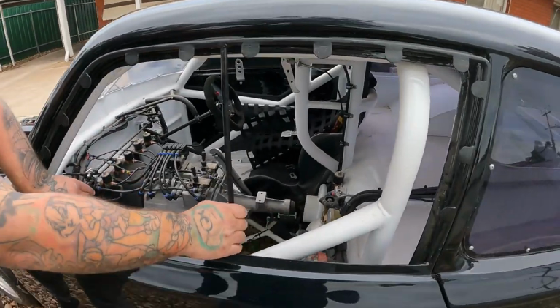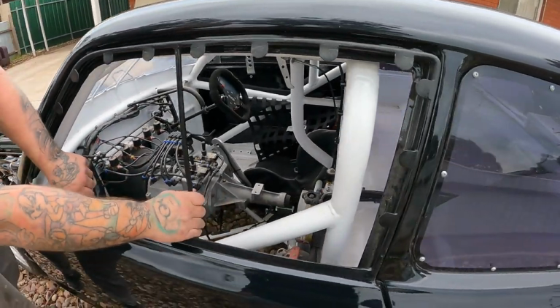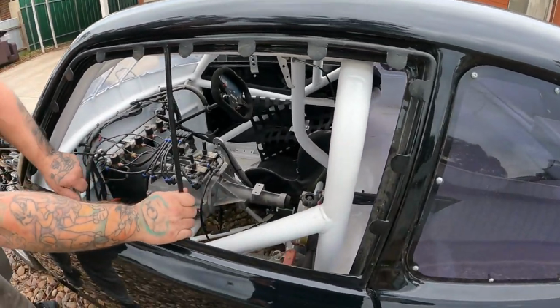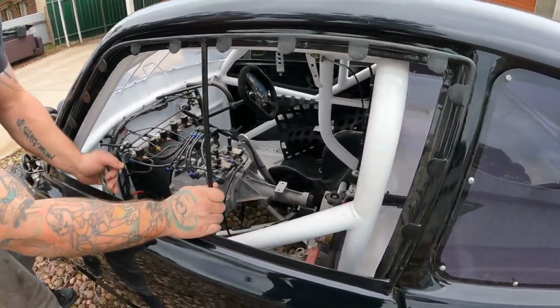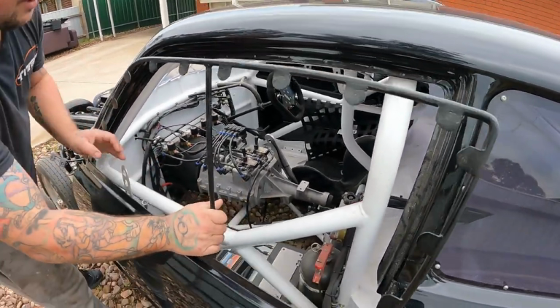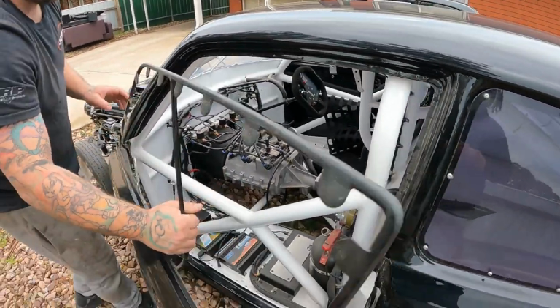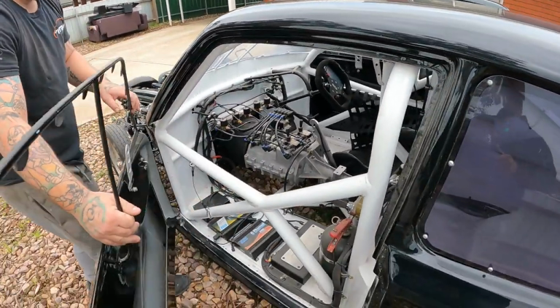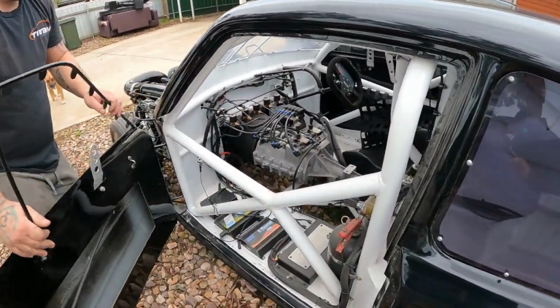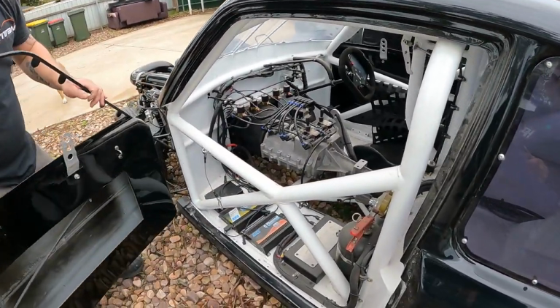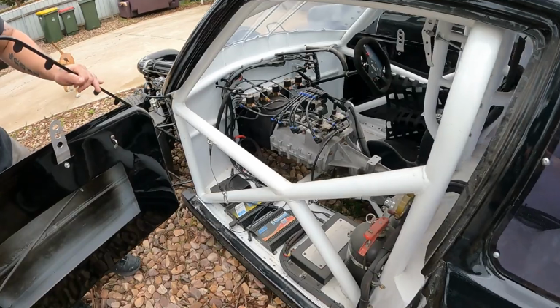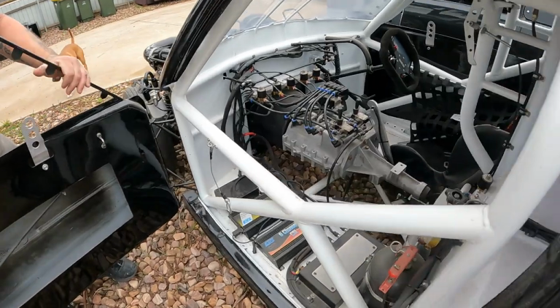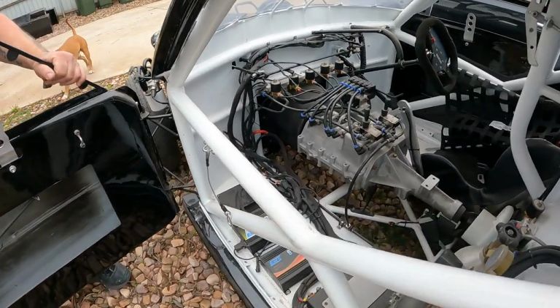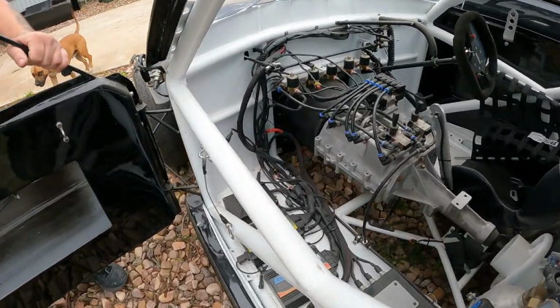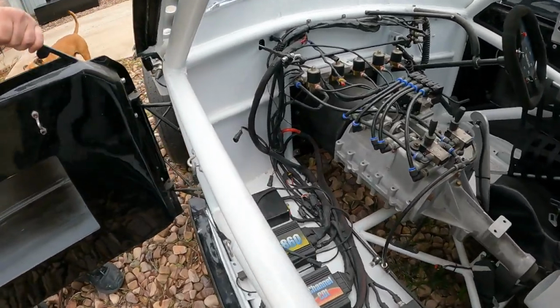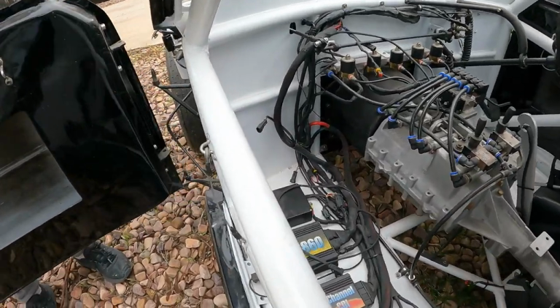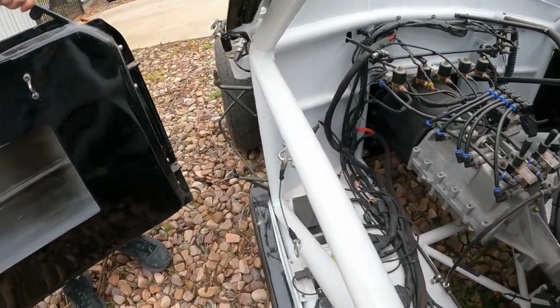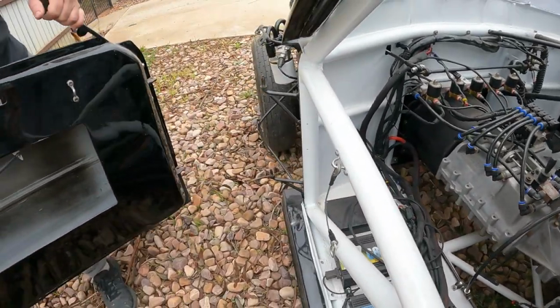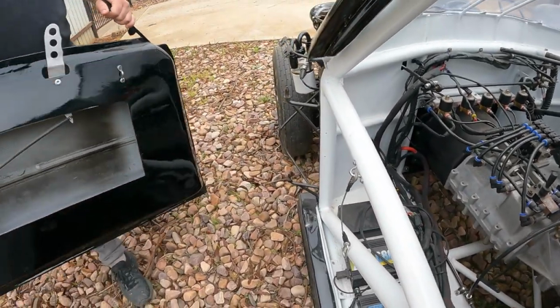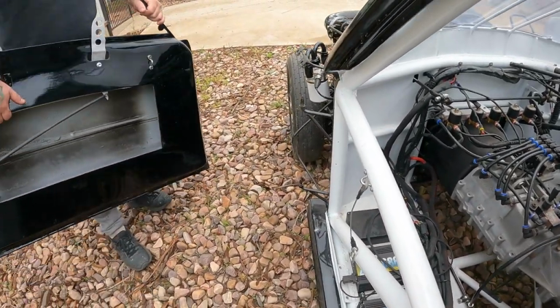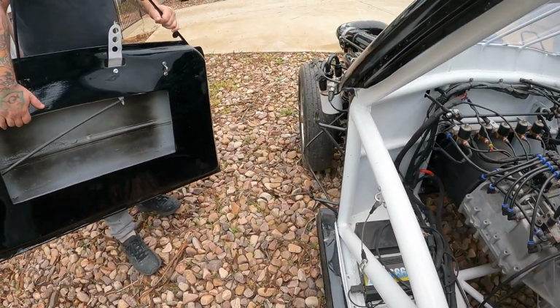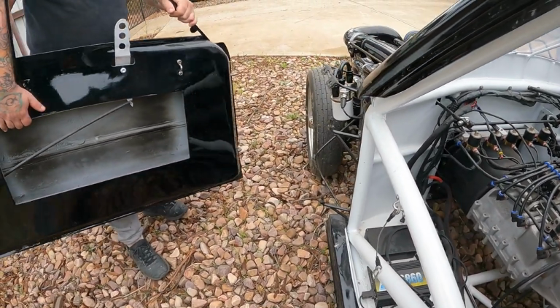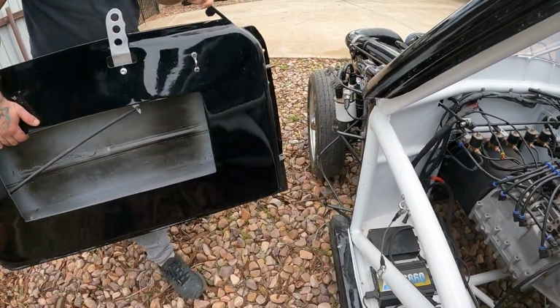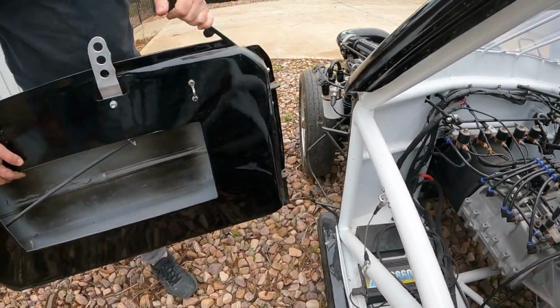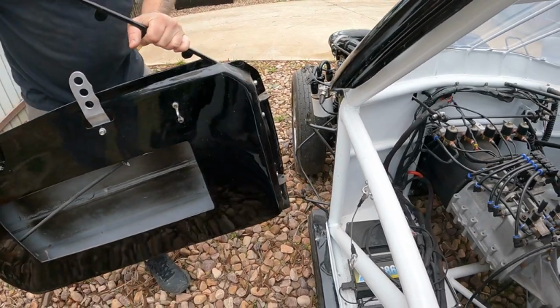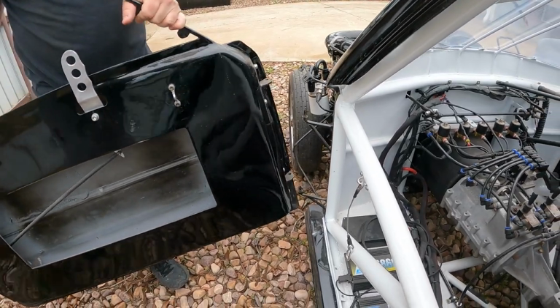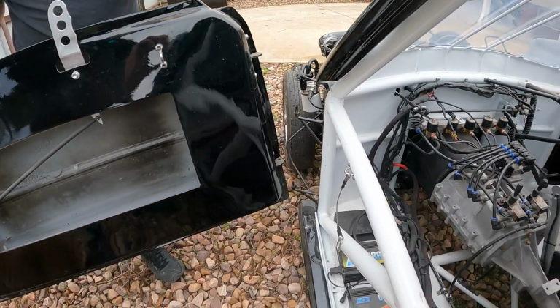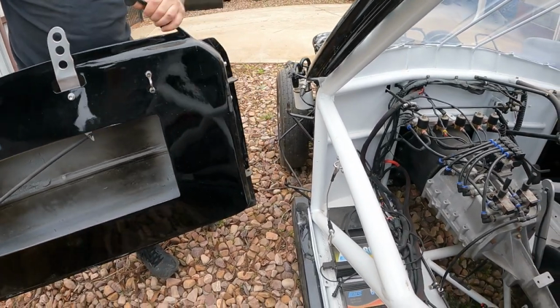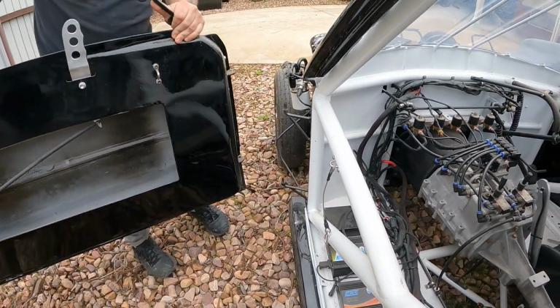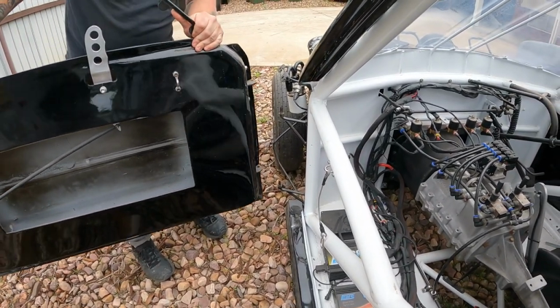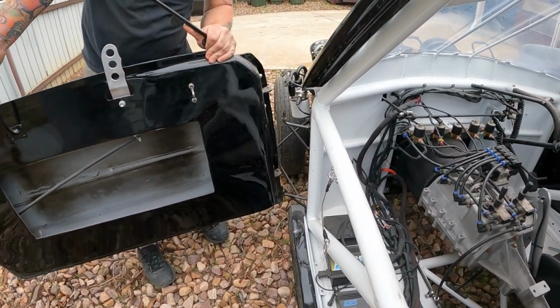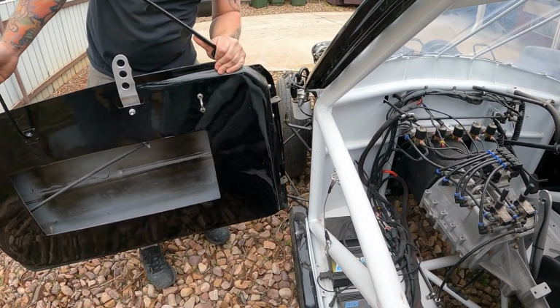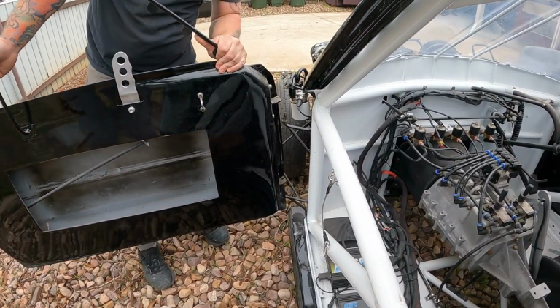So these are full lift-off doors. As you can see, full lift-off — the door goes away so we can have easy access. And these things are light as hell, so all carbon fibre.